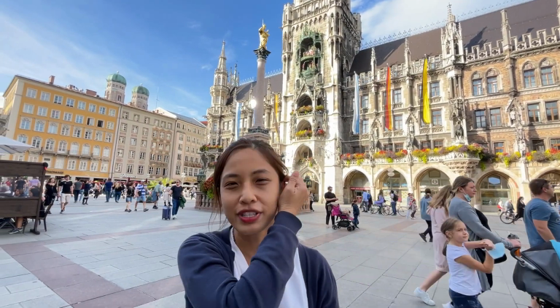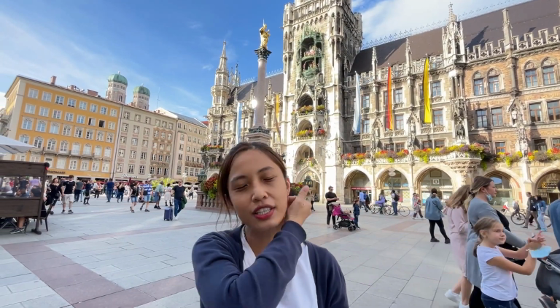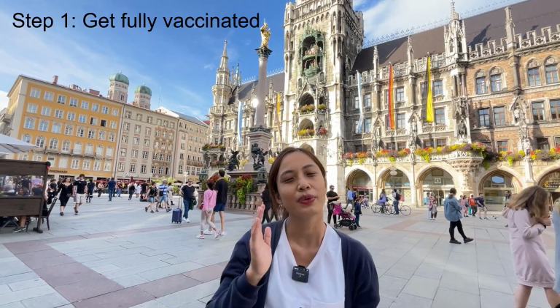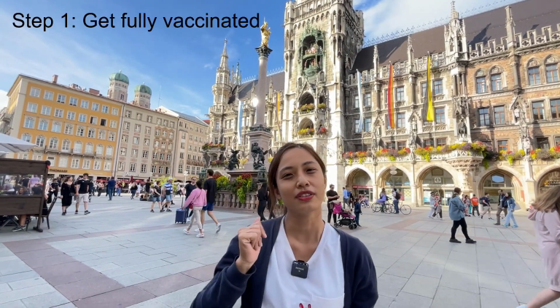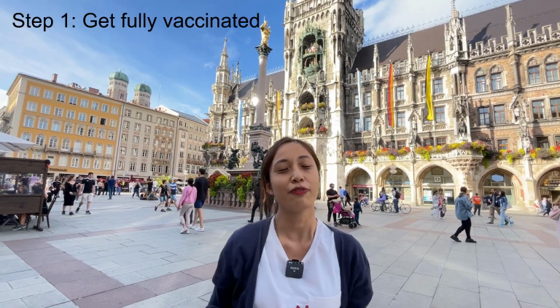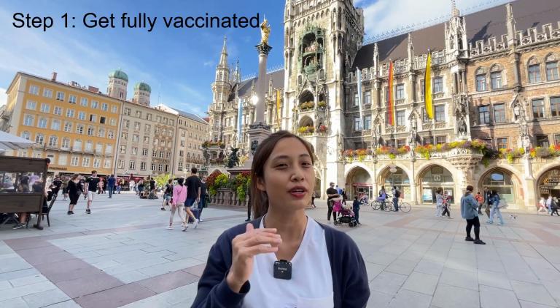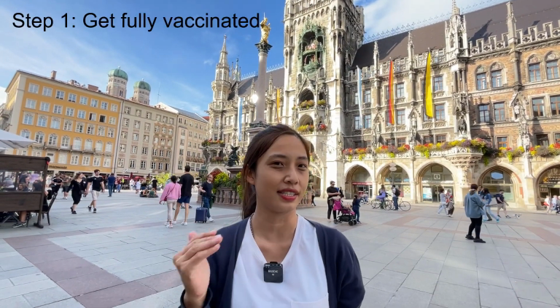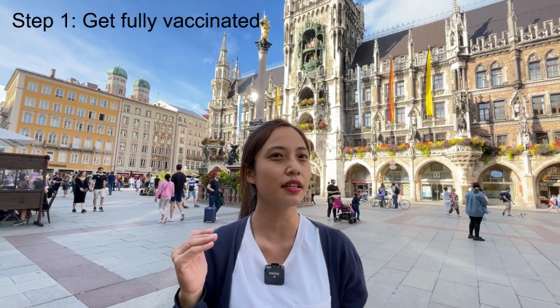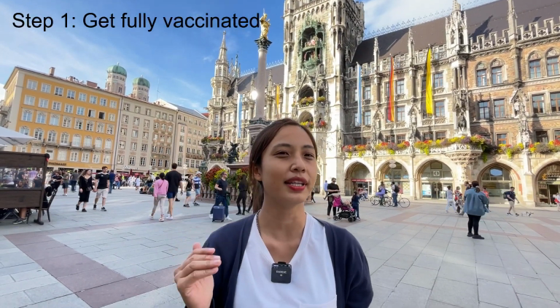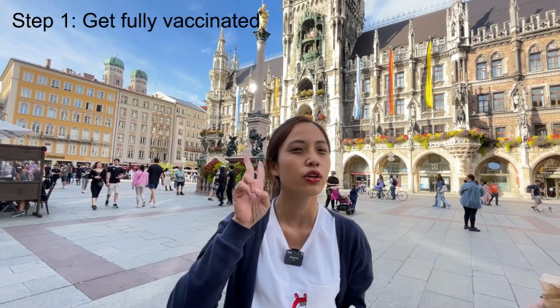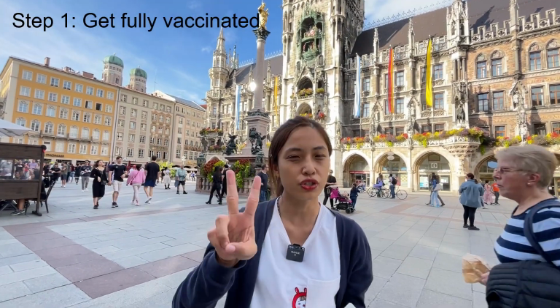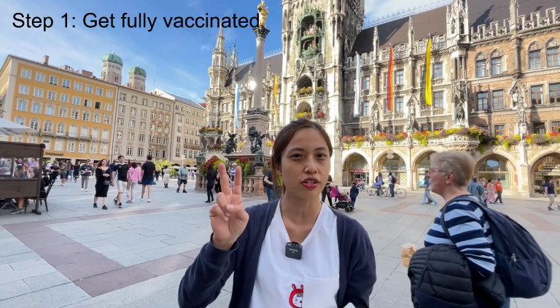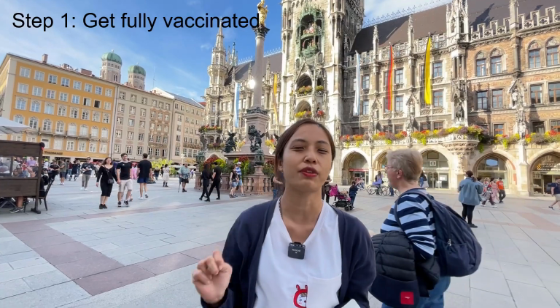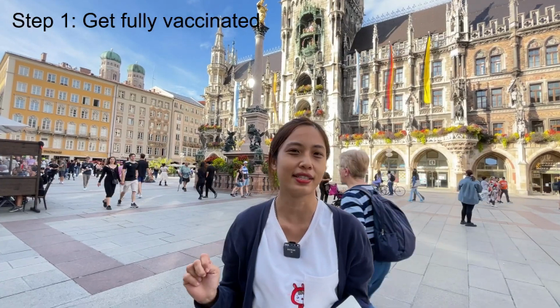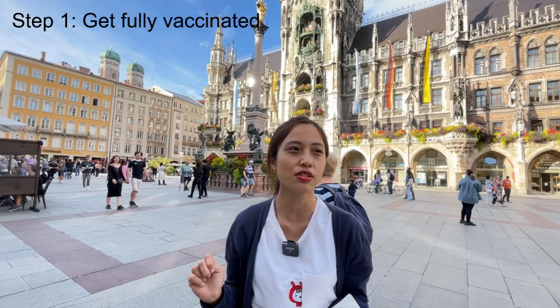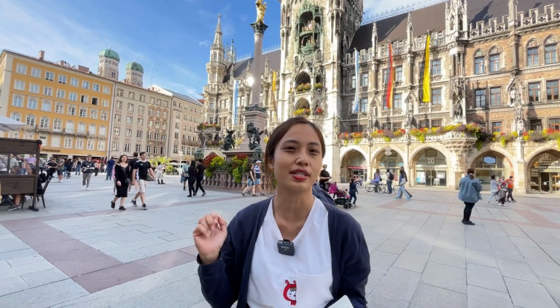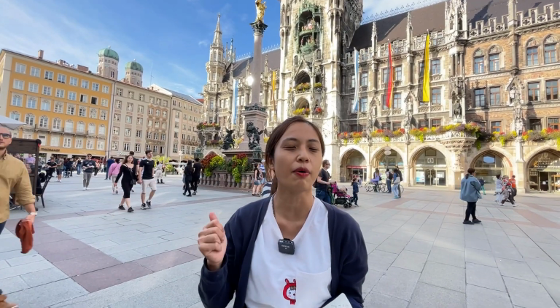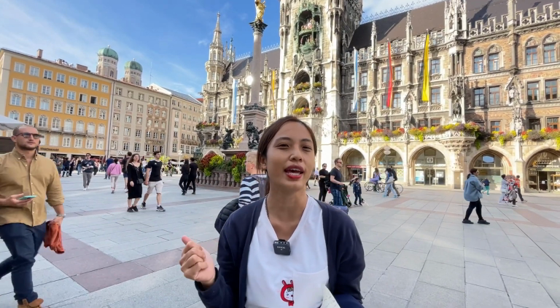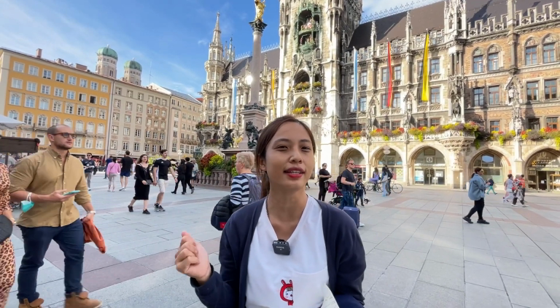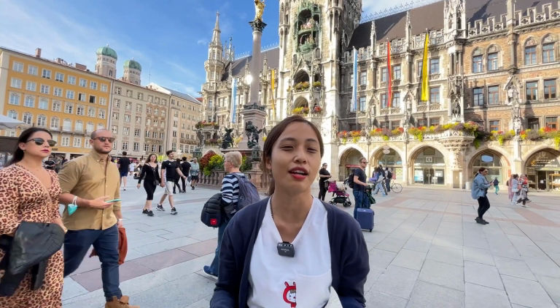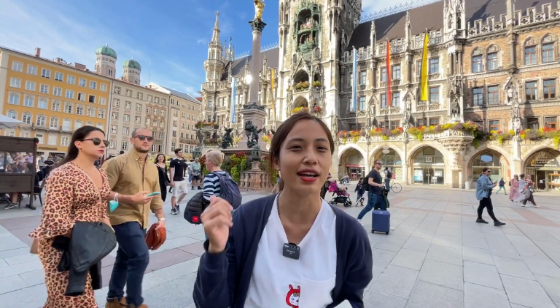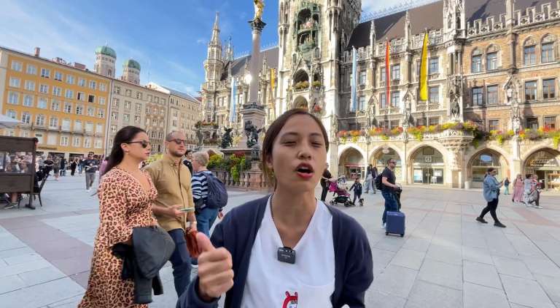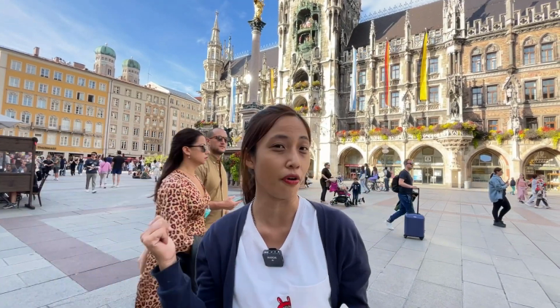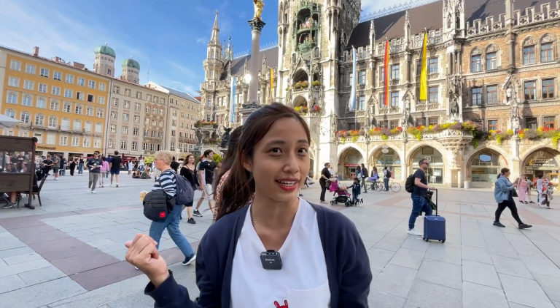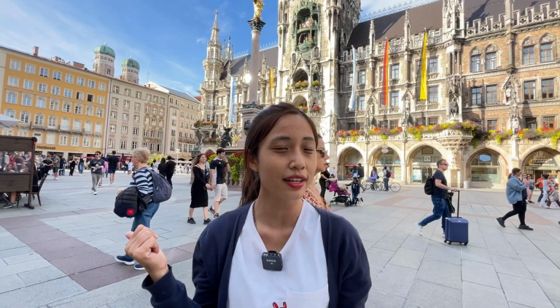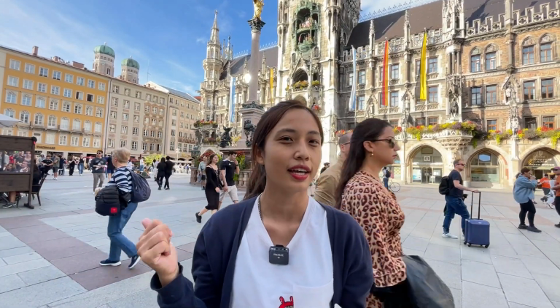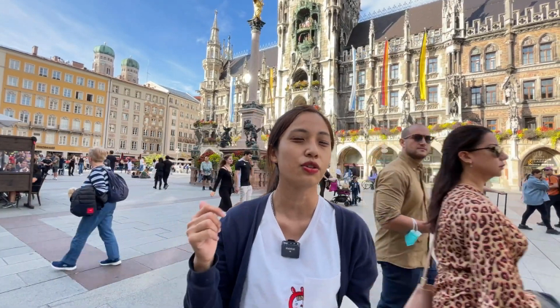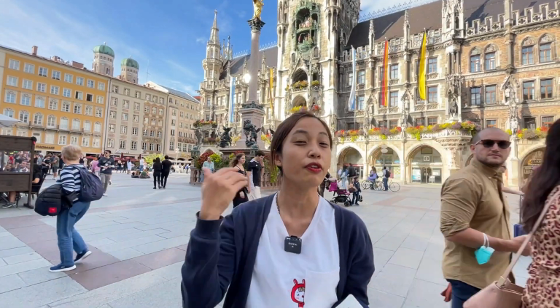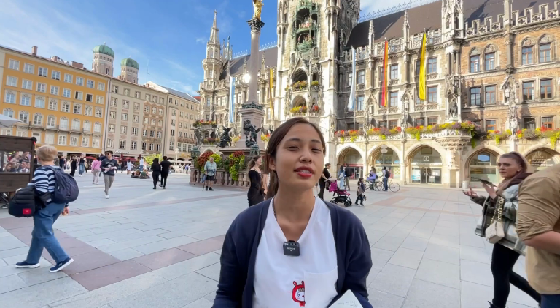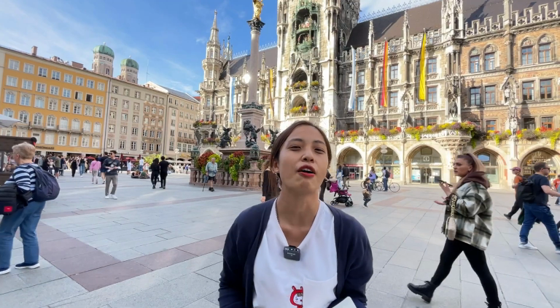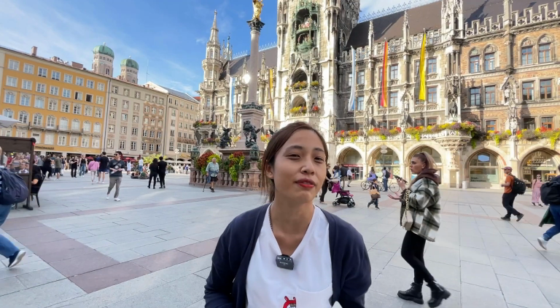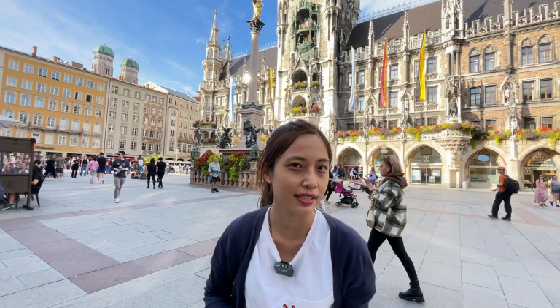Firstly, we need to get fully vaccinated, meaning get two shots of the vaccine. So in Singapore, we can either get Pfizer or Moderna. So both of us are fully vaccinated.